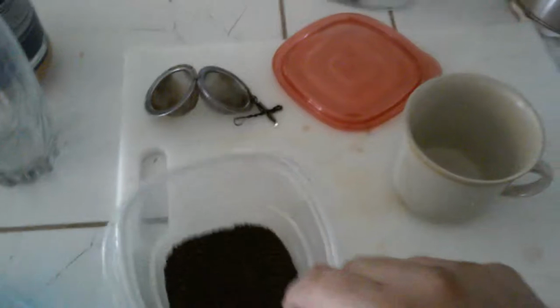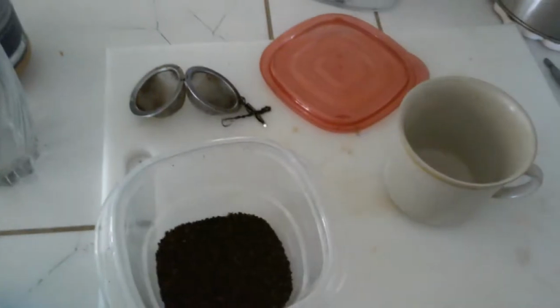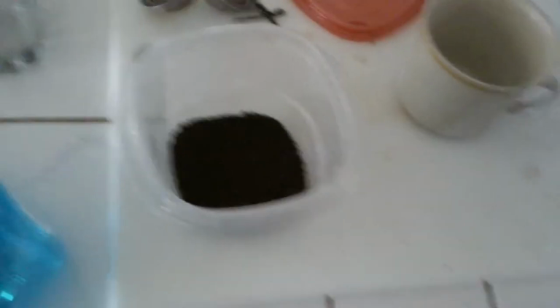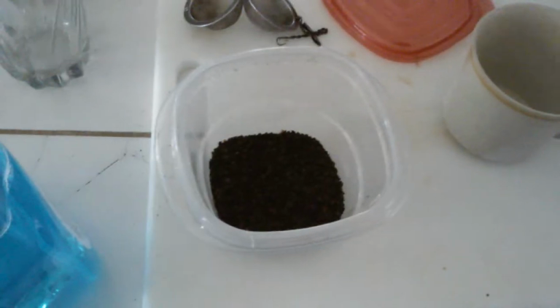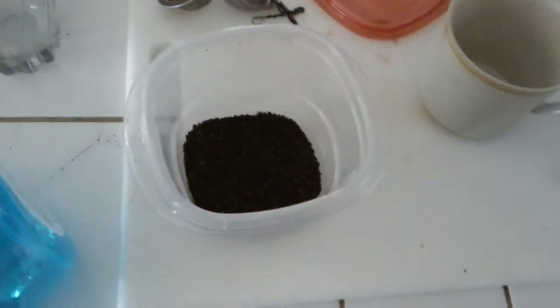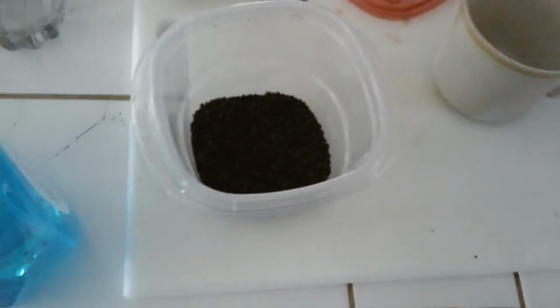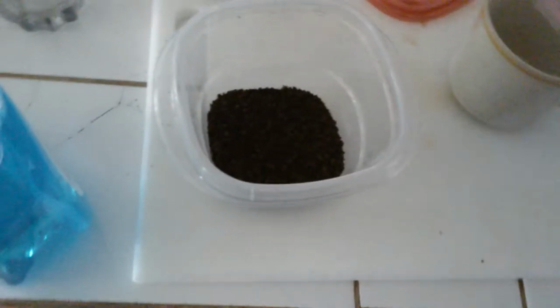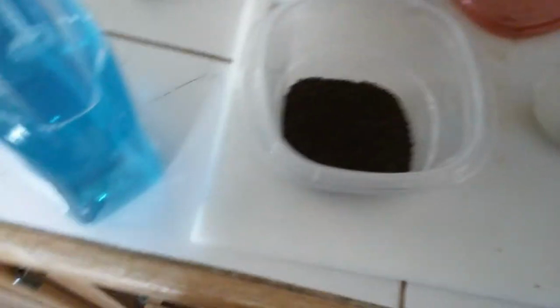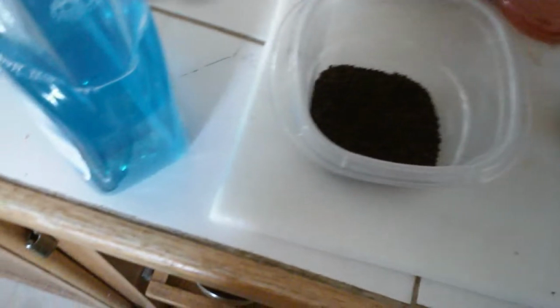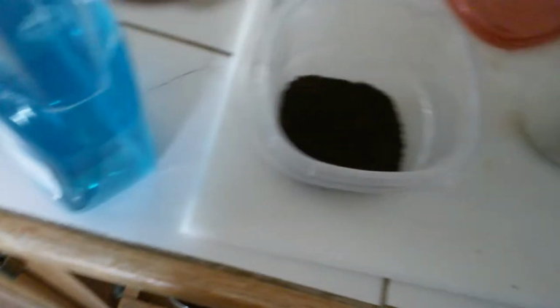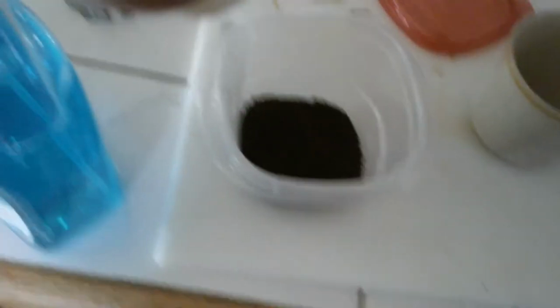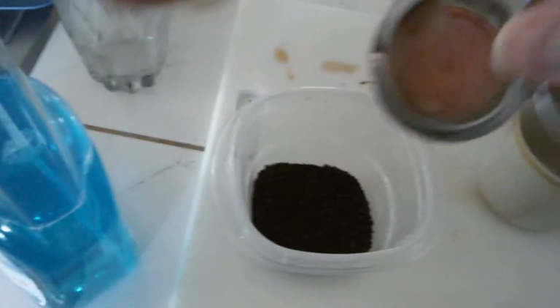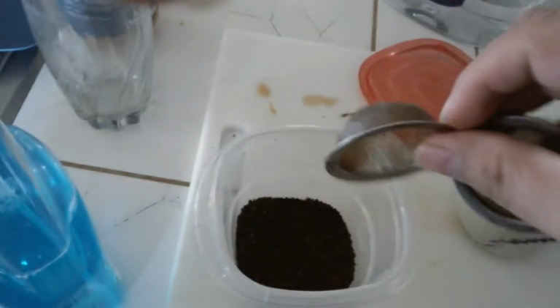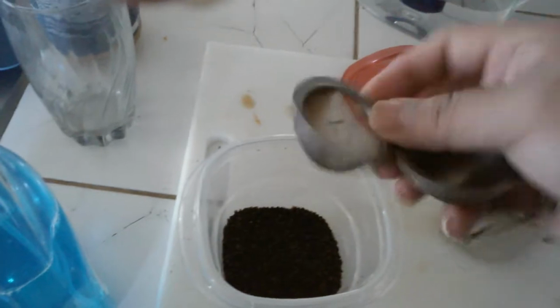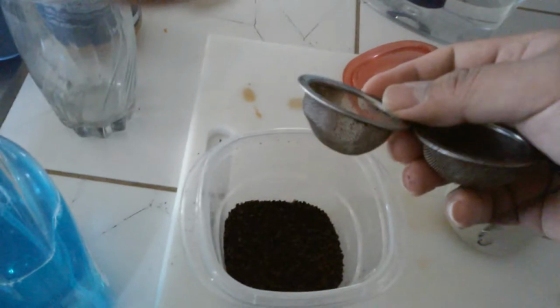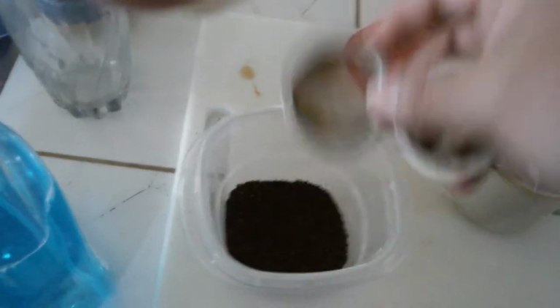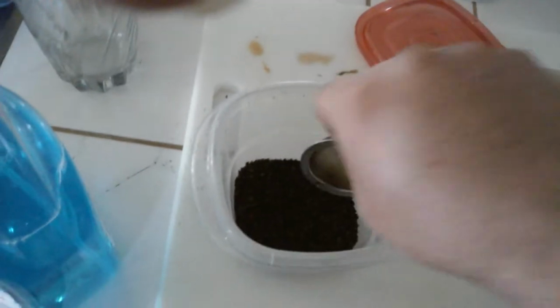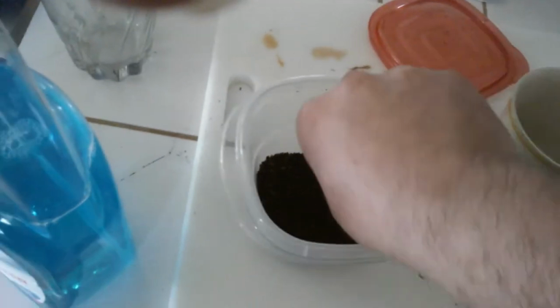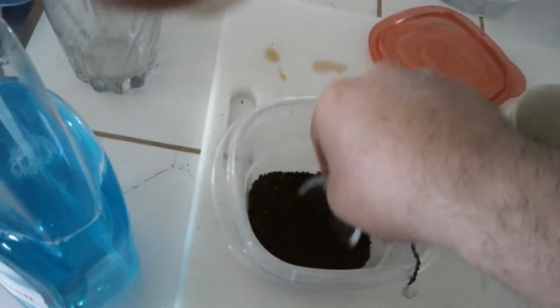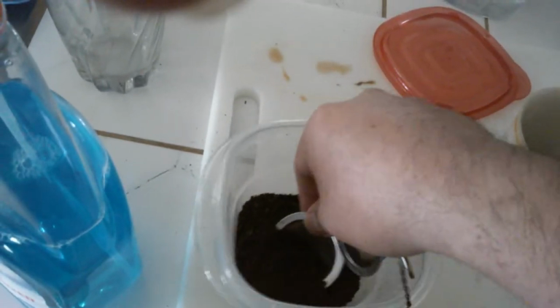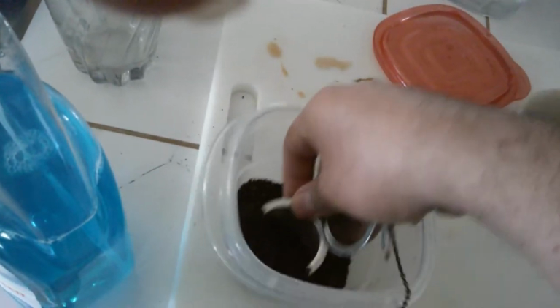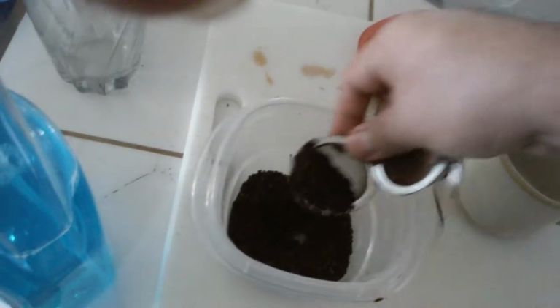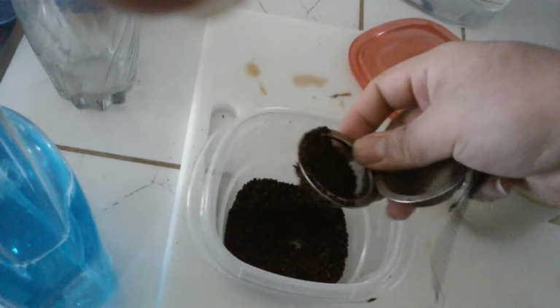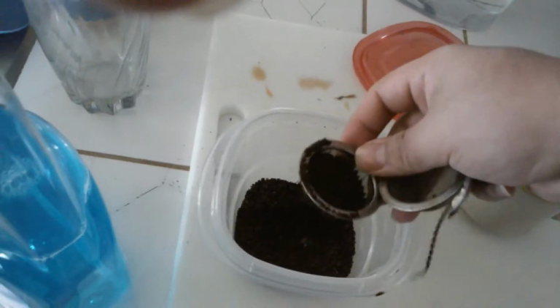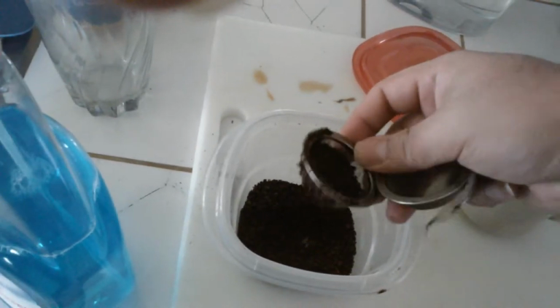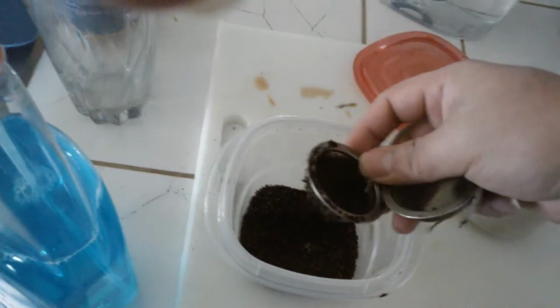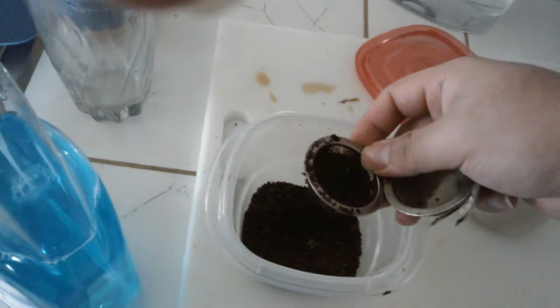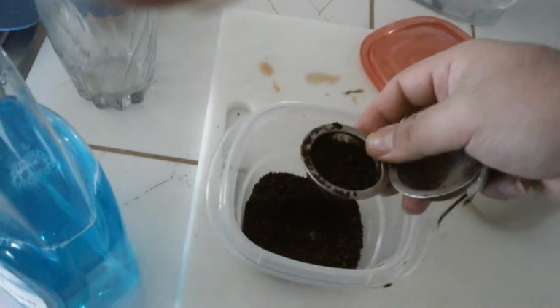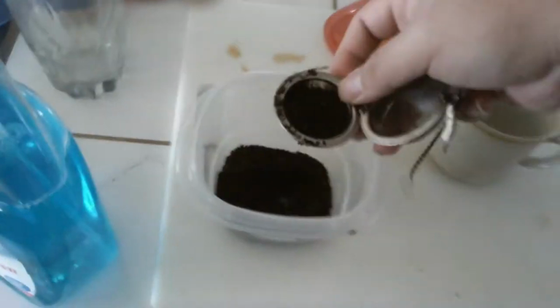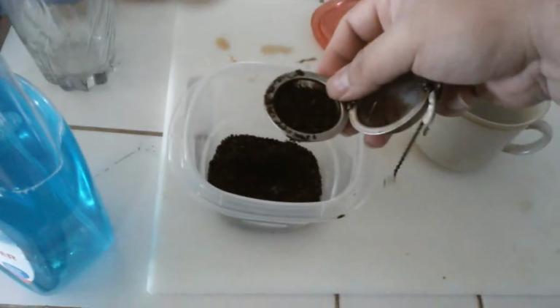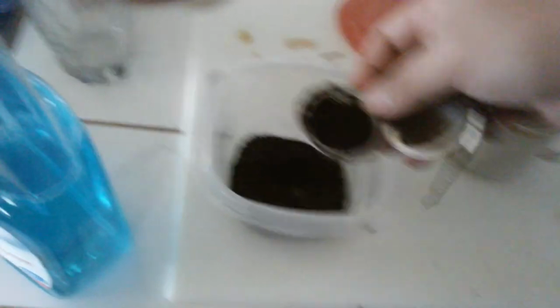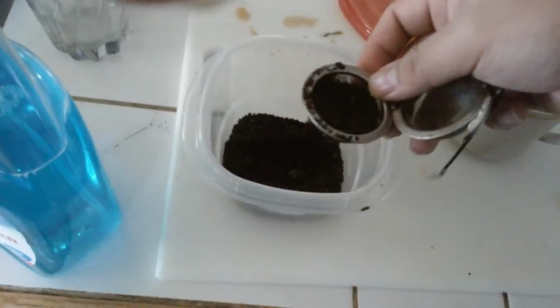What always gets me is how people over-complicate how to make coffee. In my case, I just use a tea bowl — really good for making just one serving. You can get about a cup in here. That's good enough.